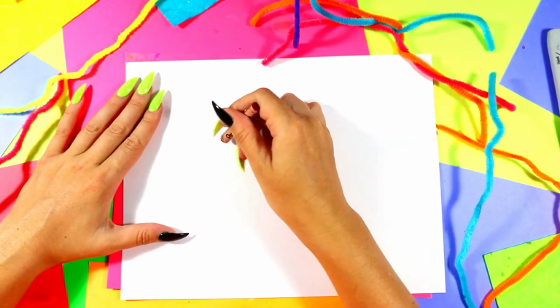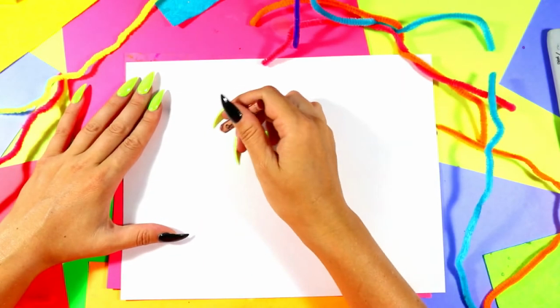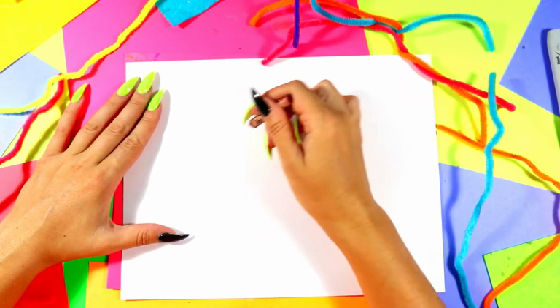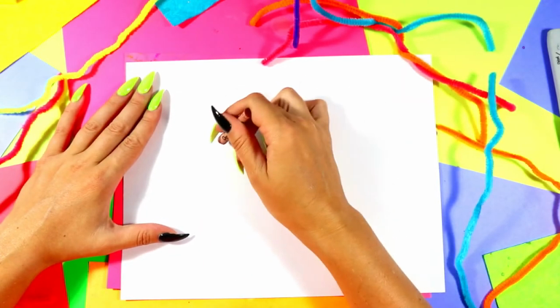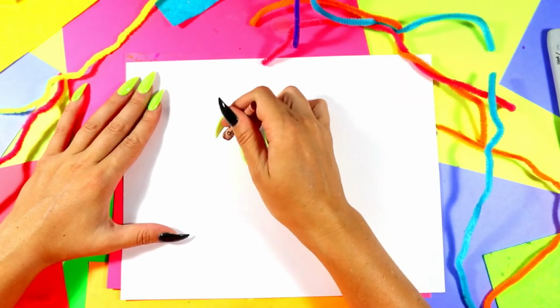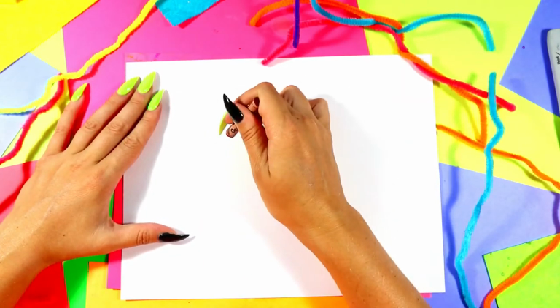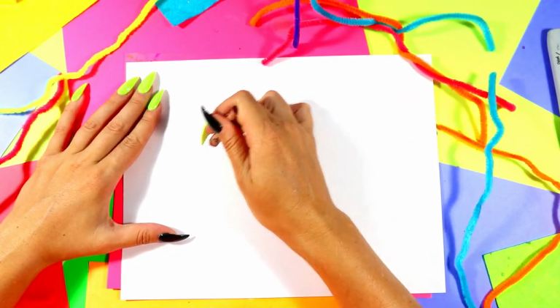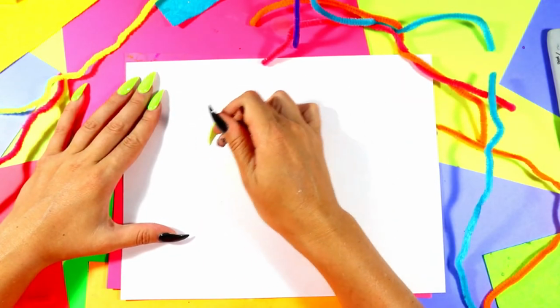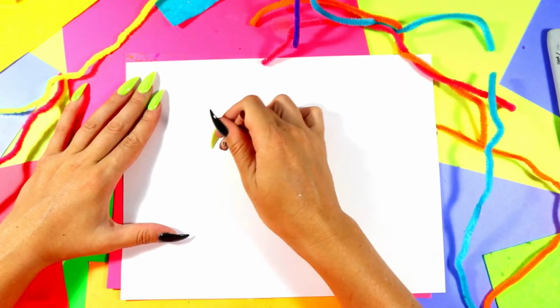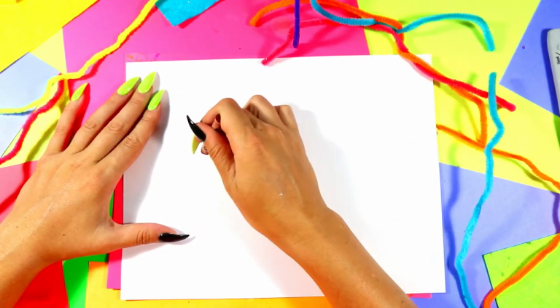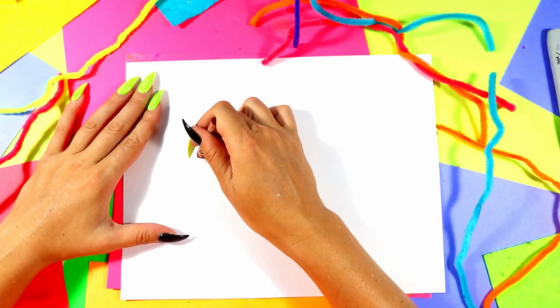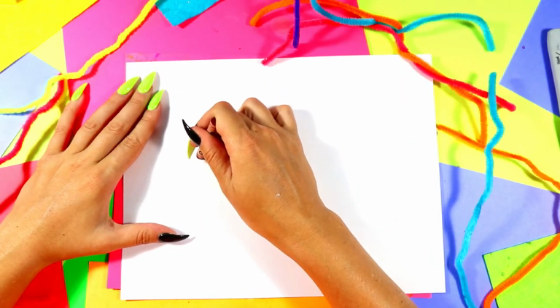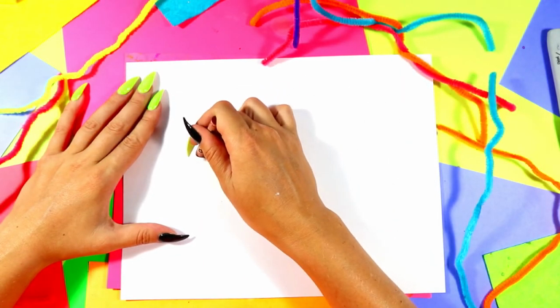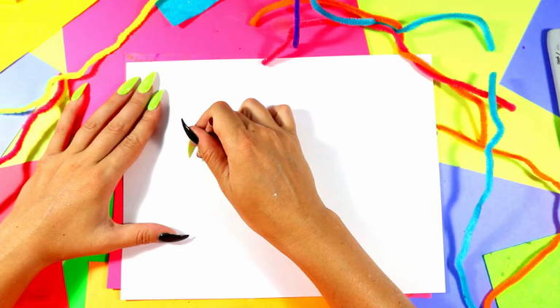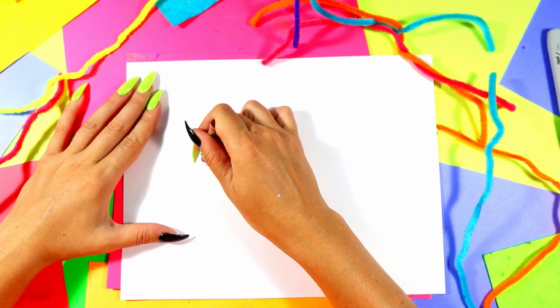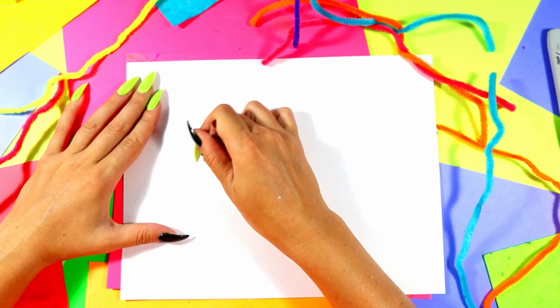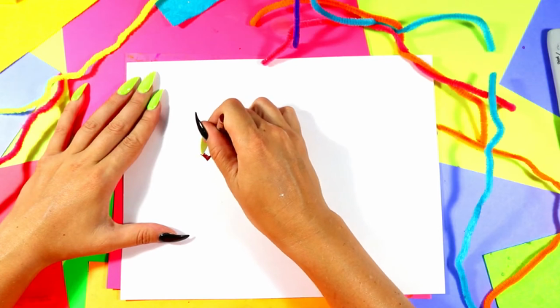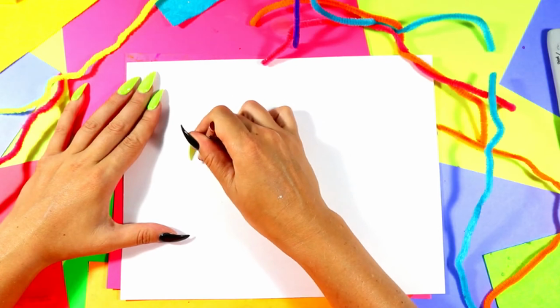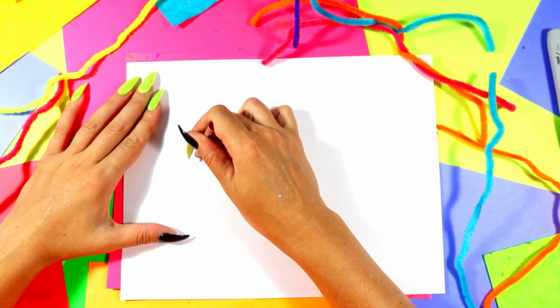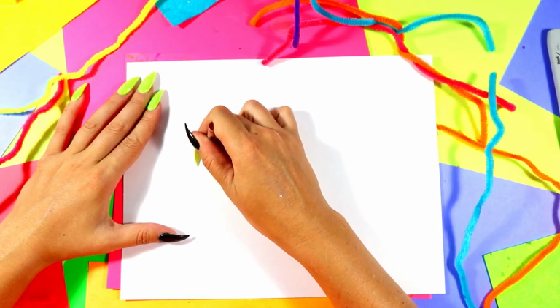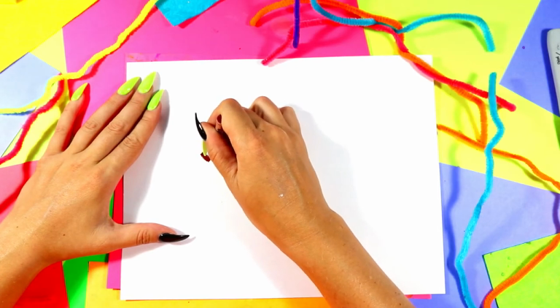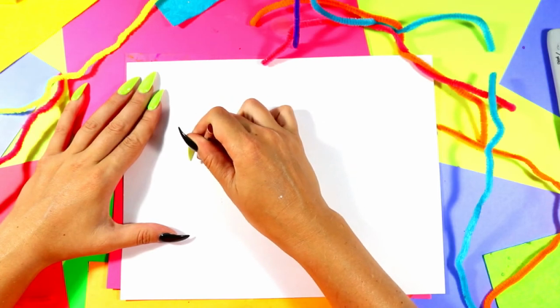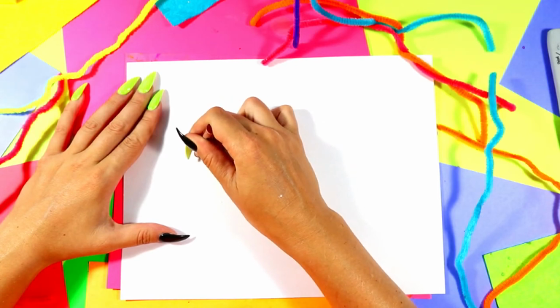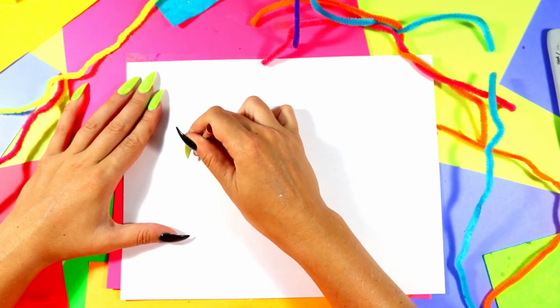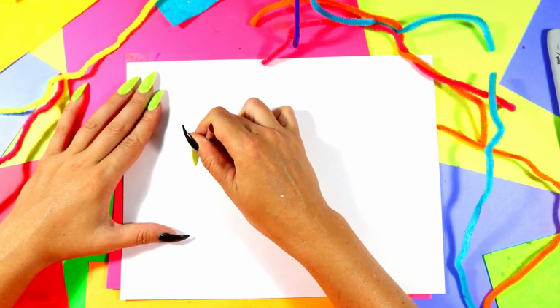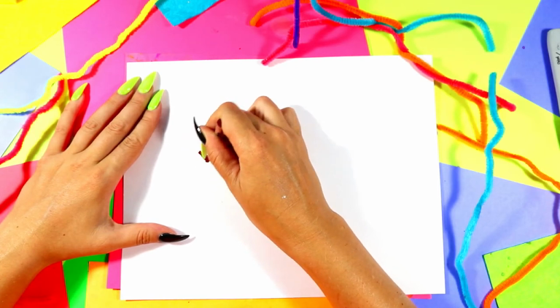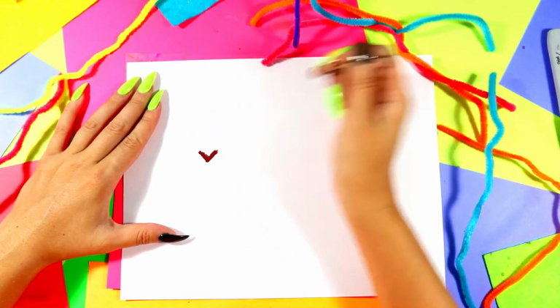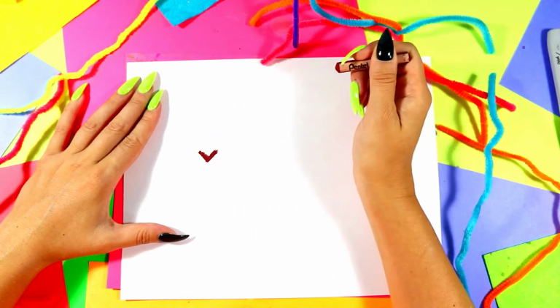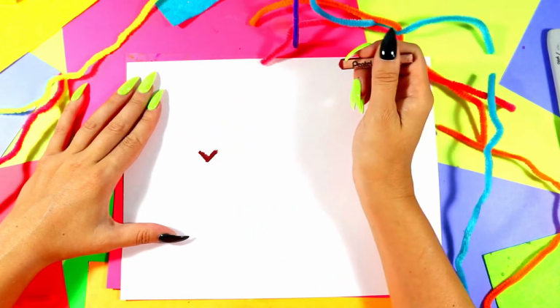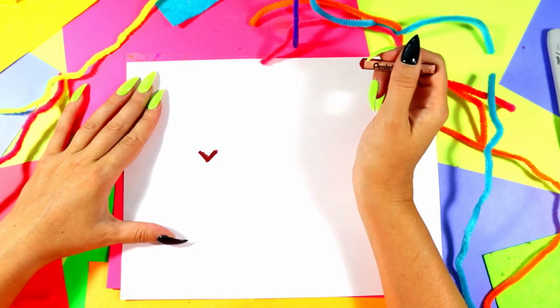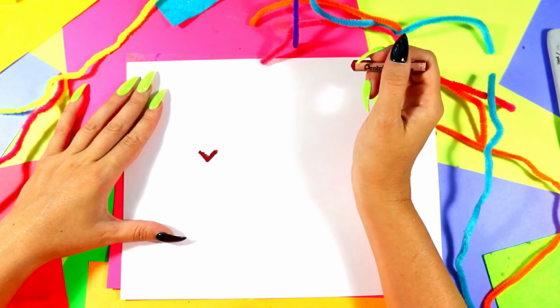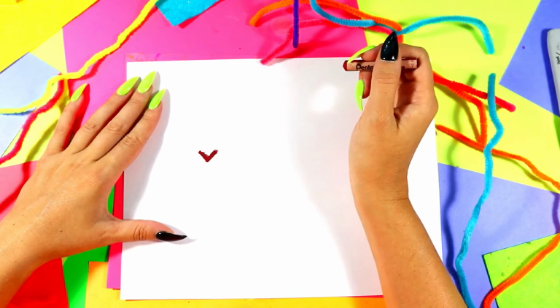And that way we'll have enough space for both squirrel's body and squirrel's tail. We're going to begin first with squirrel's little nose. We're going to draw a nice little letter V with a brown oil pastel for squirrel's nose.